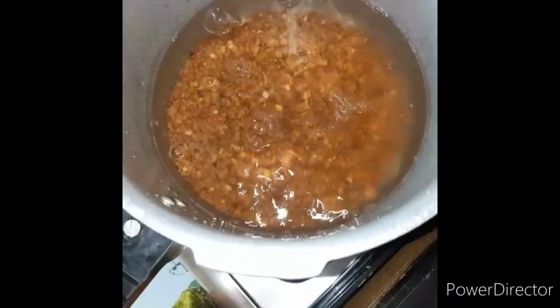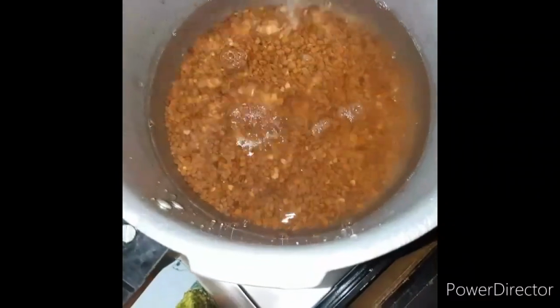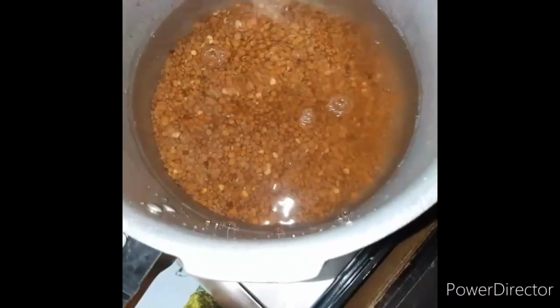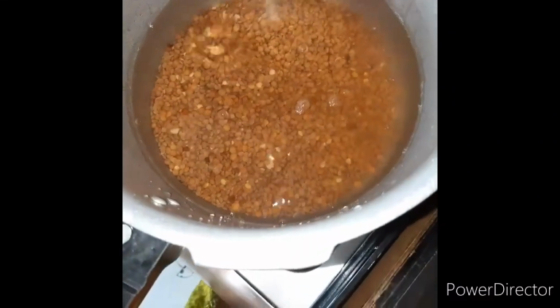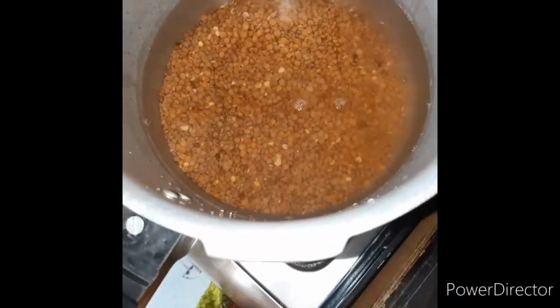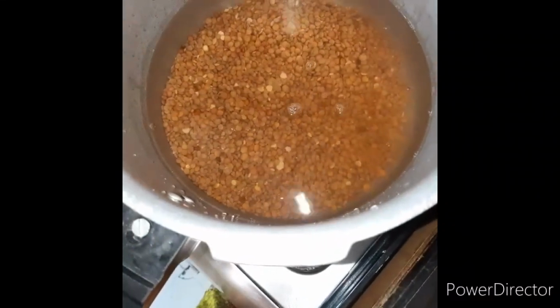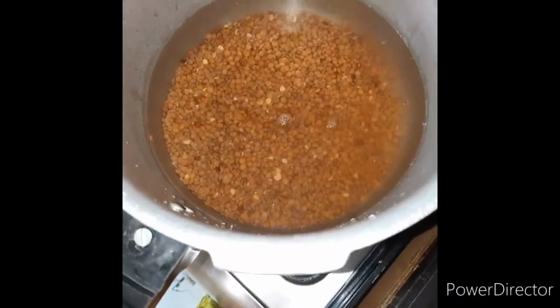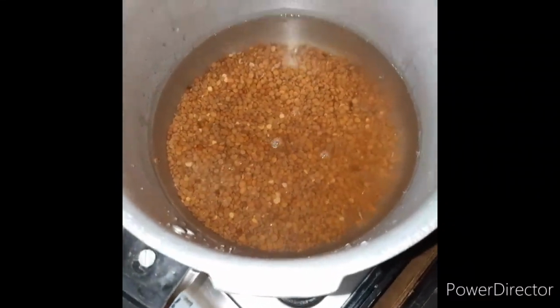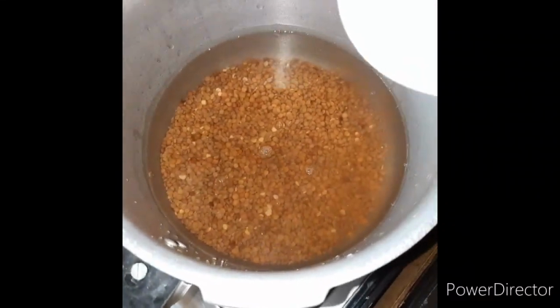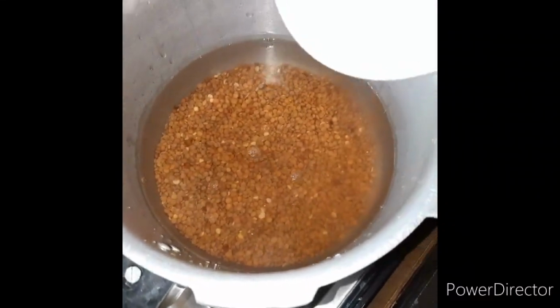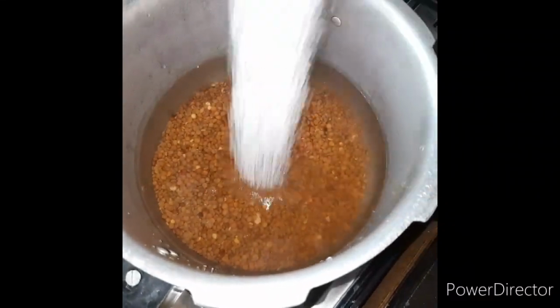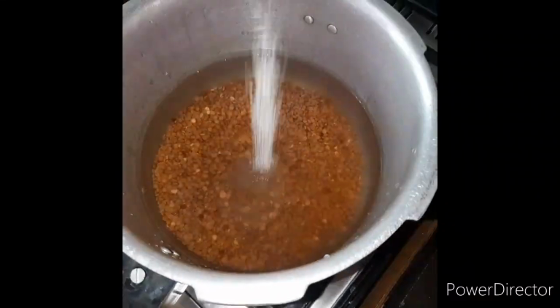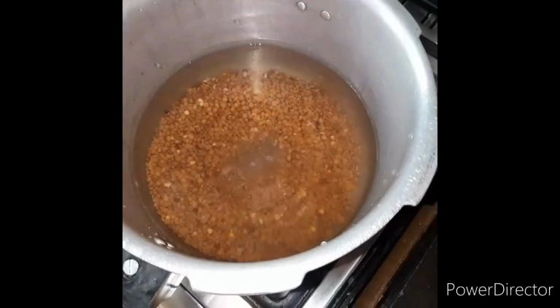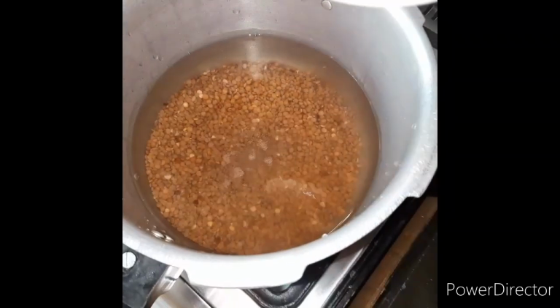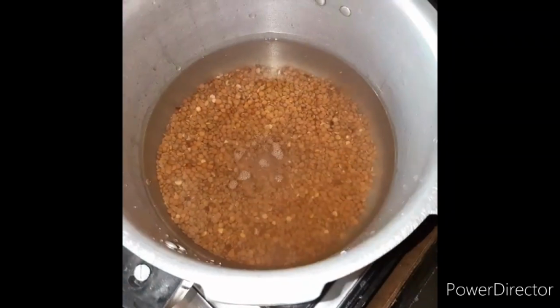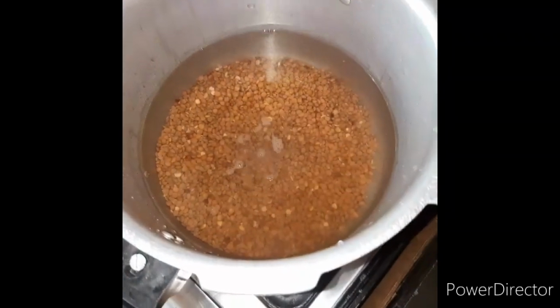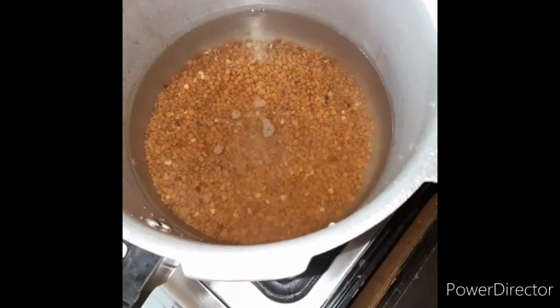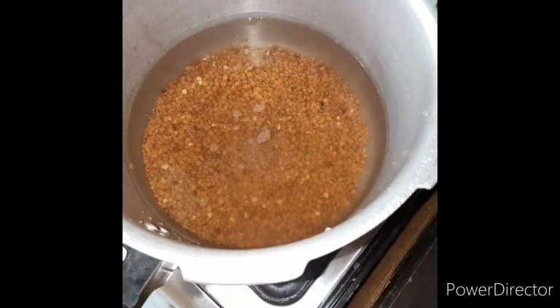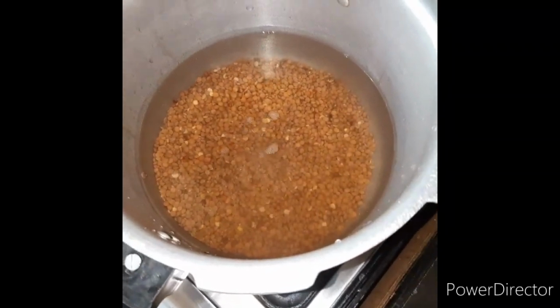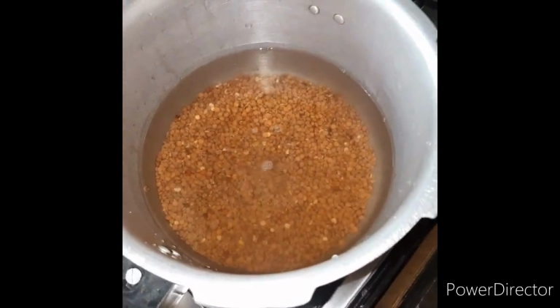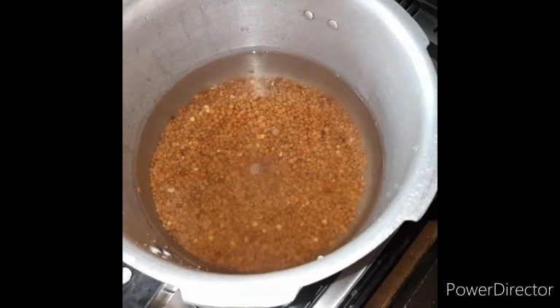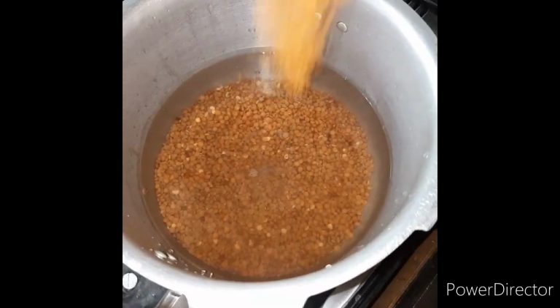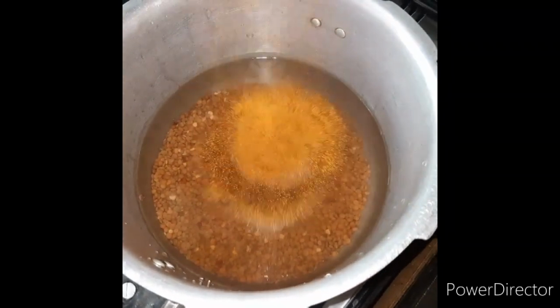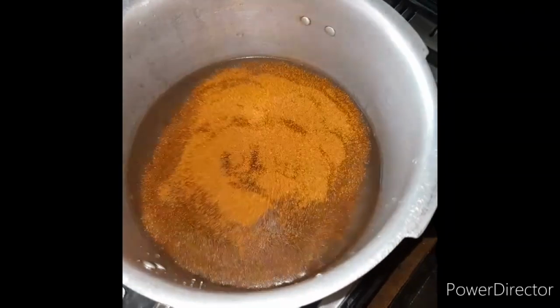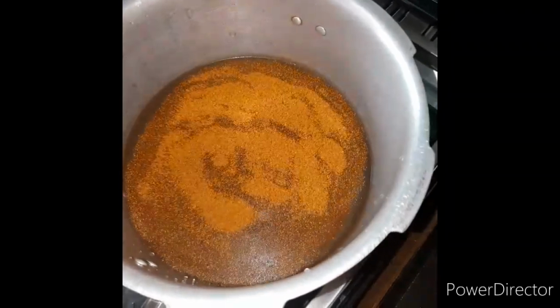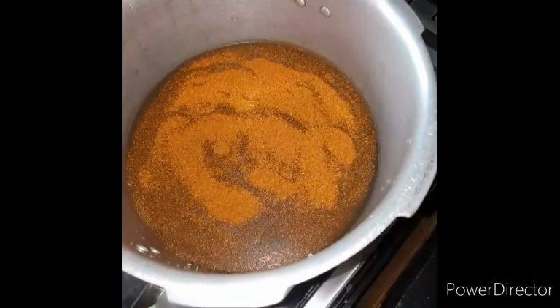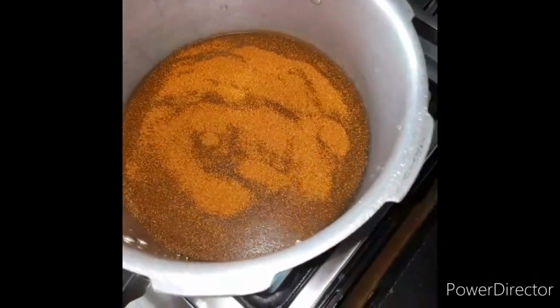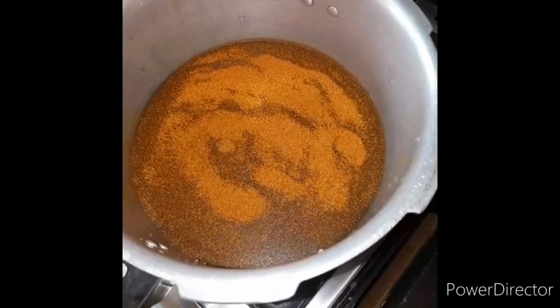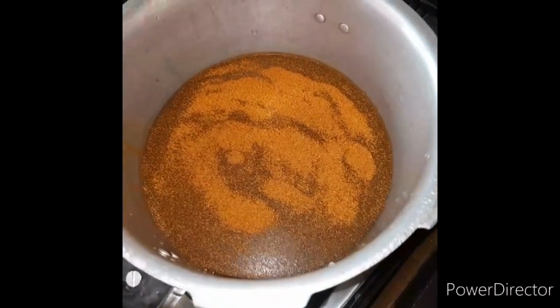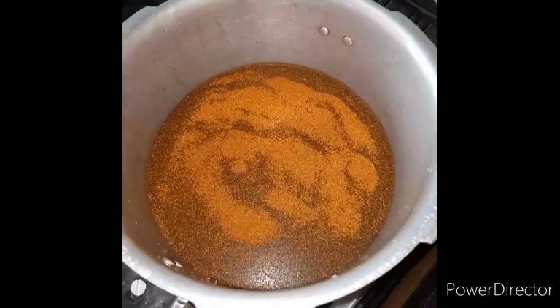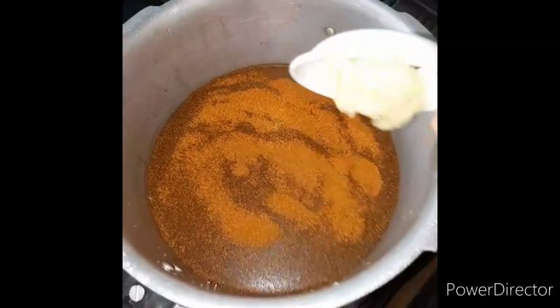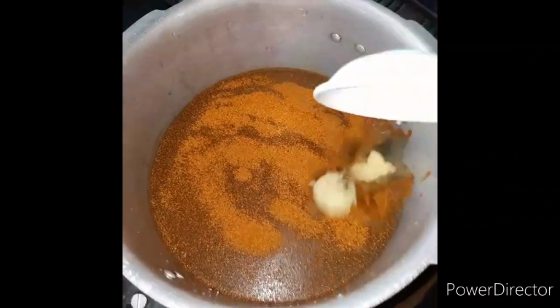Now we will add salt. 1 tablespoon of sugar. This is a paste. I will give this 30 minutes of pressure.